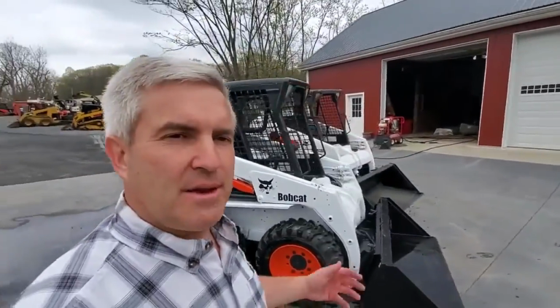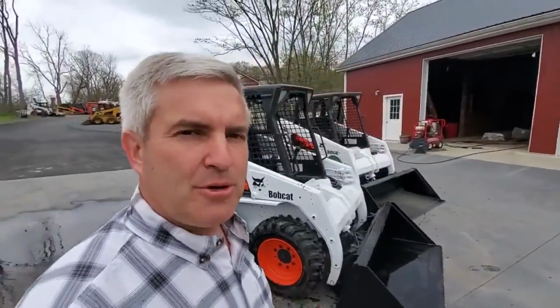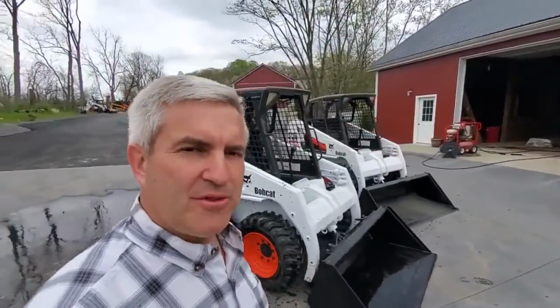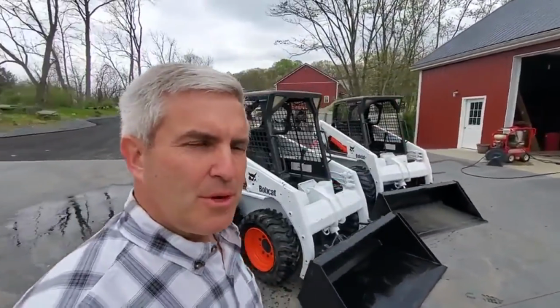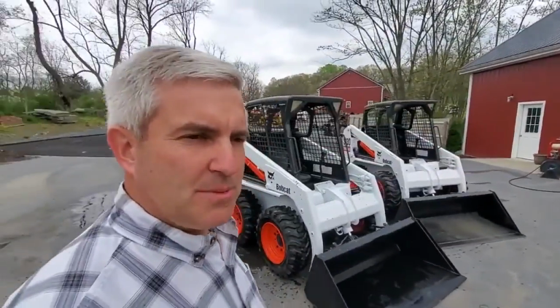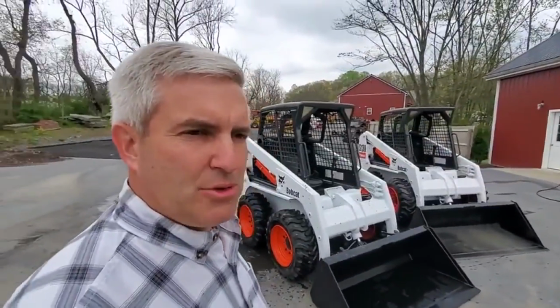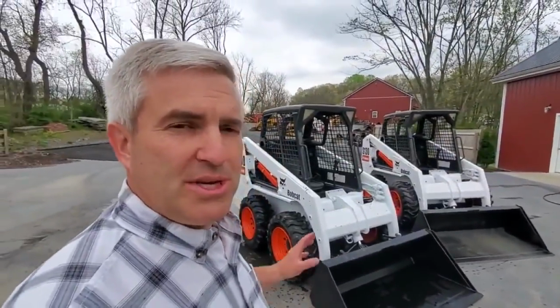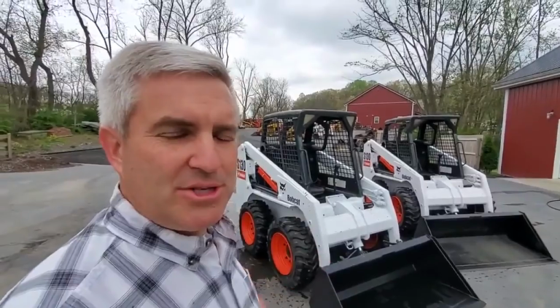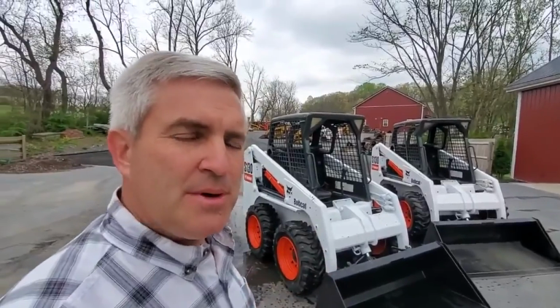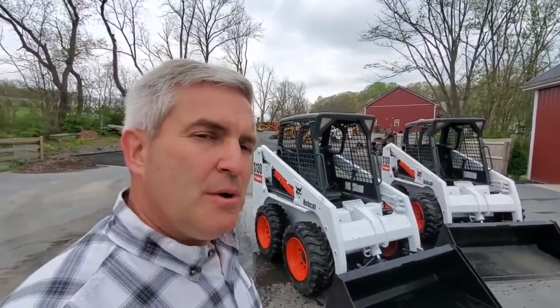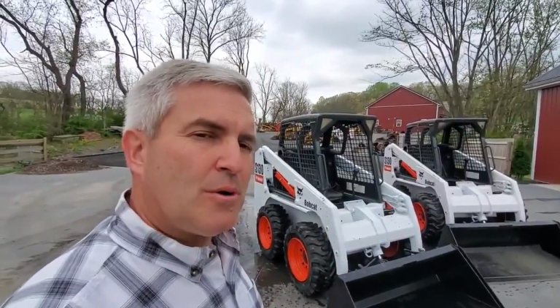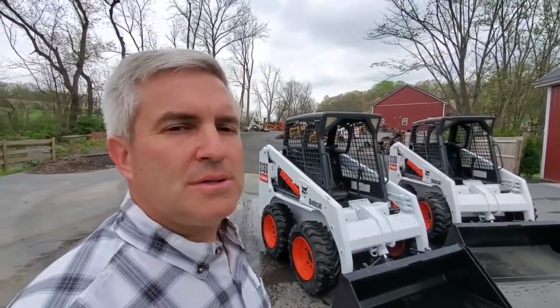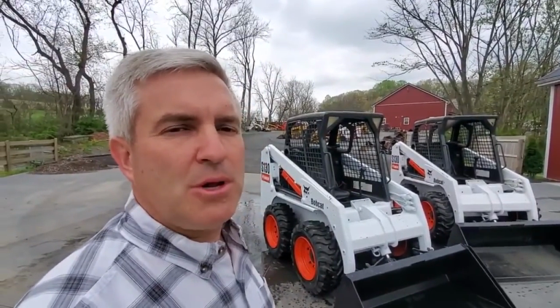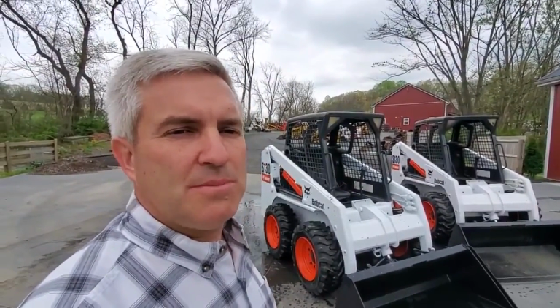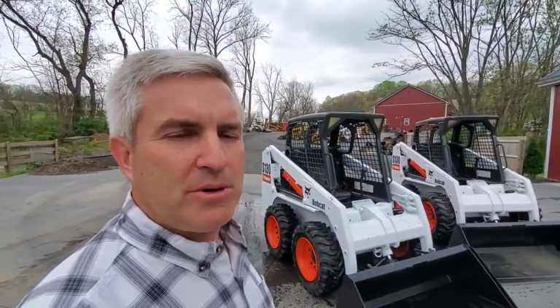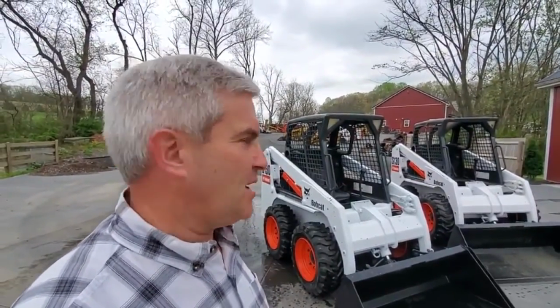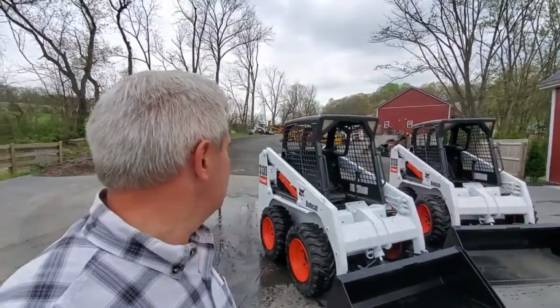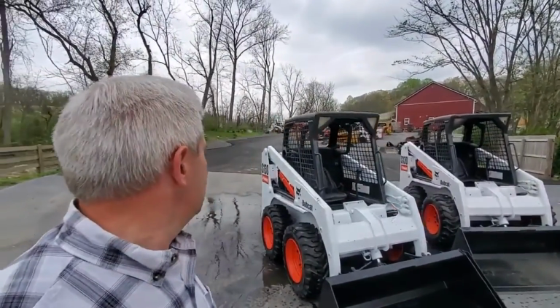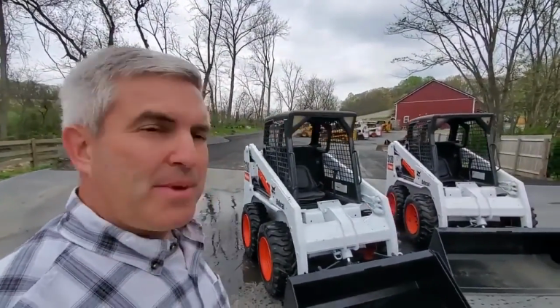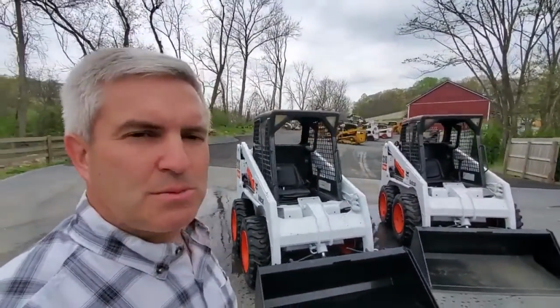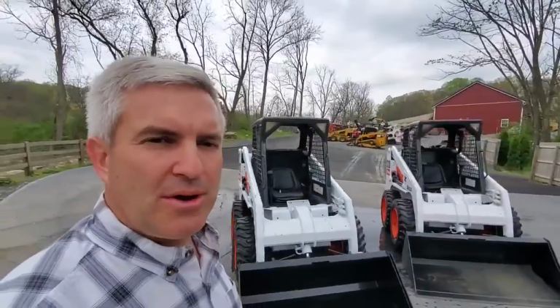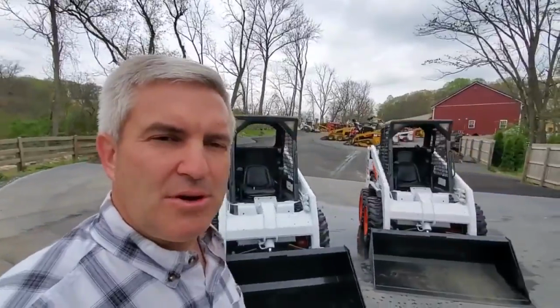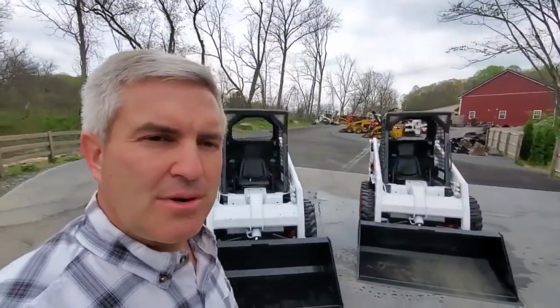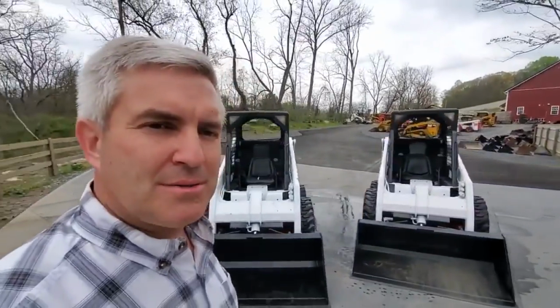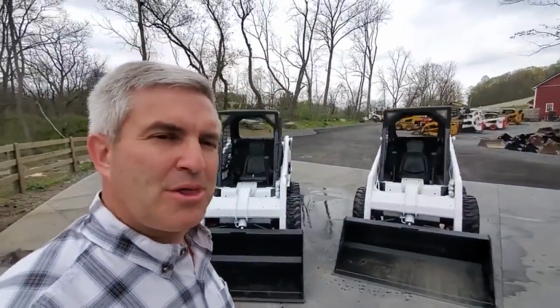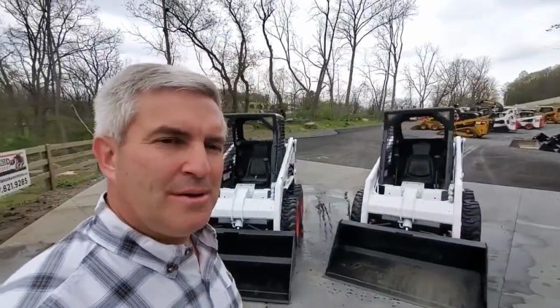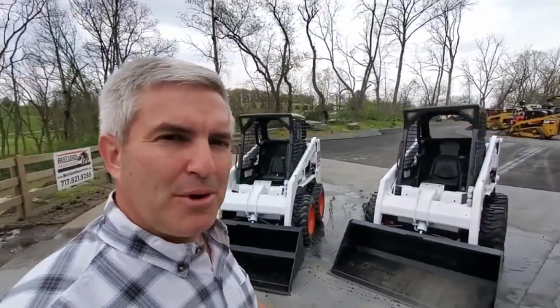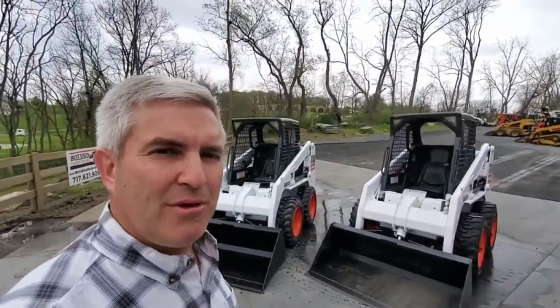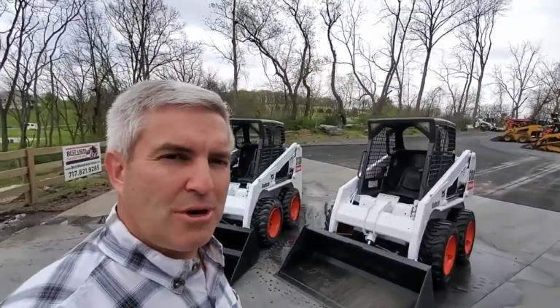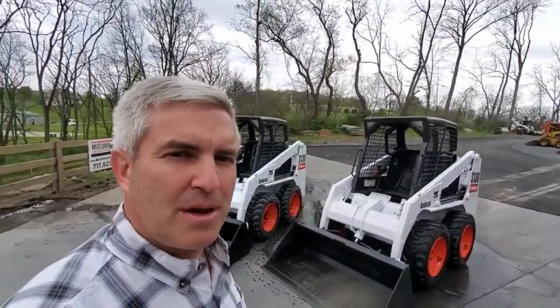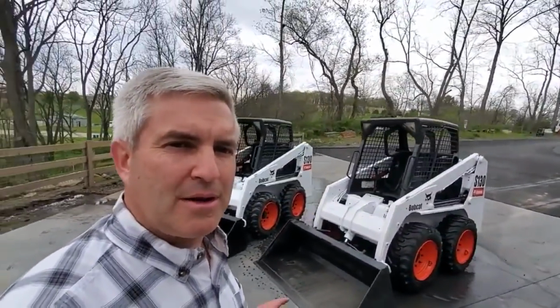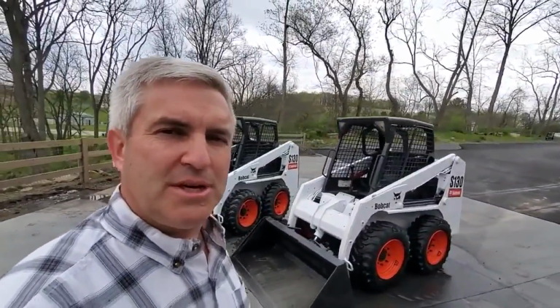Excellent opportunity for someone who wants to buy two machines that are cheap, or somebody who wants to buy them to resell. Bobcat S-130s, 3,200 hours on both — both really sharp, clean-looking machines.